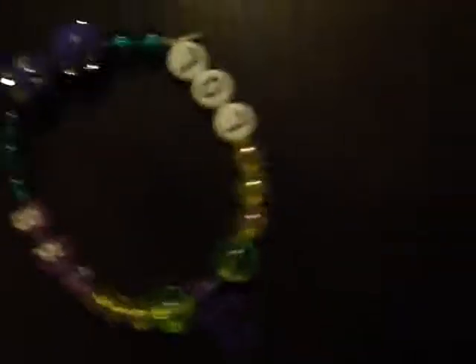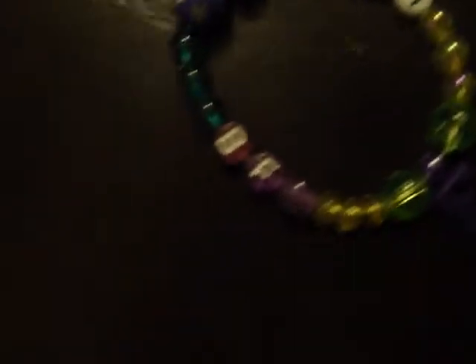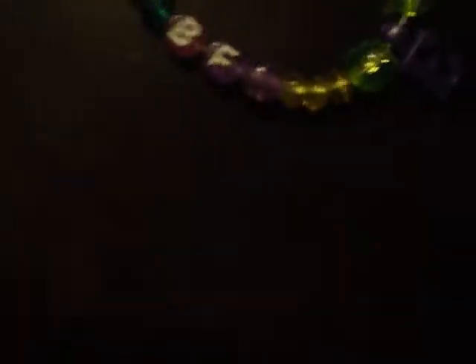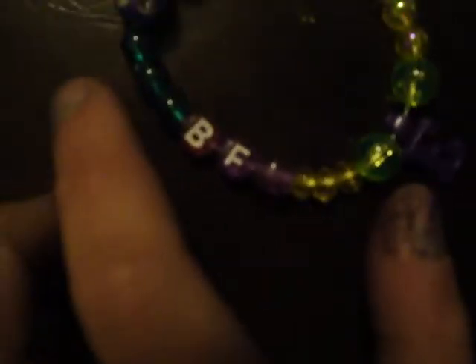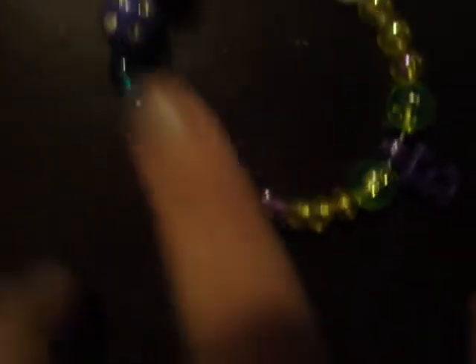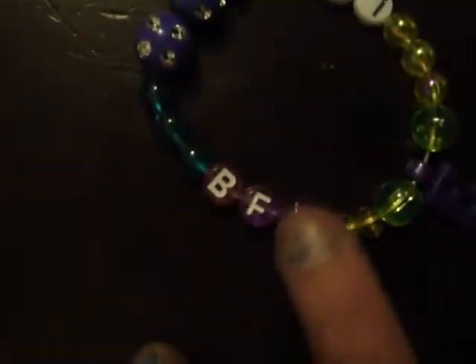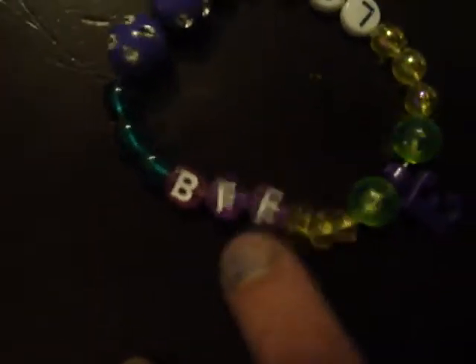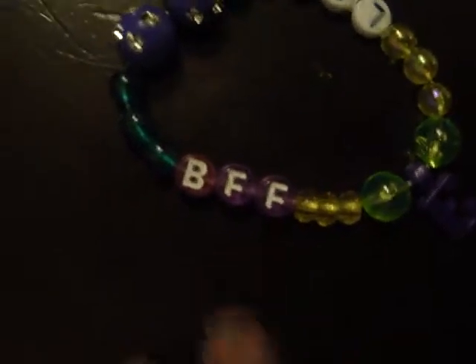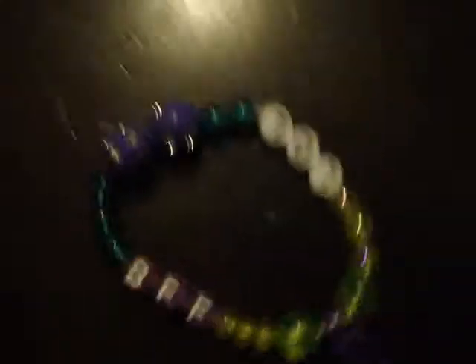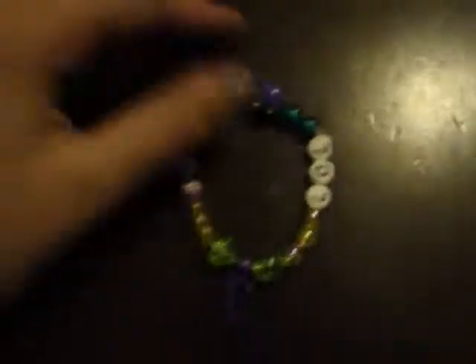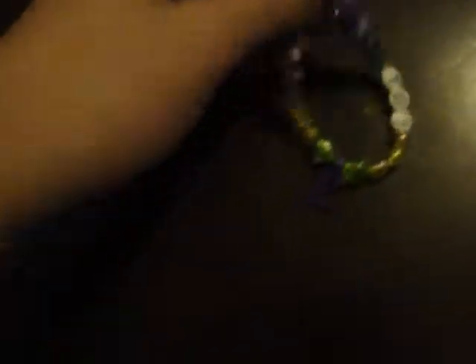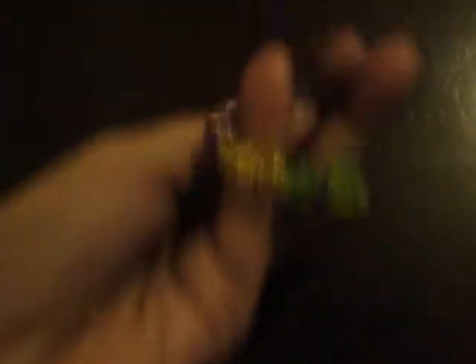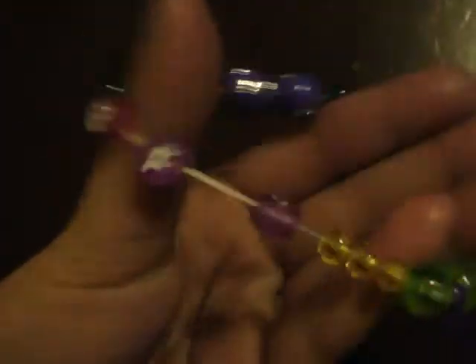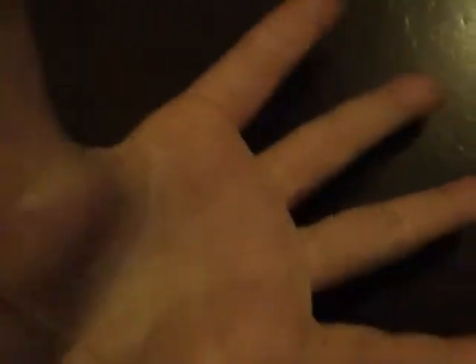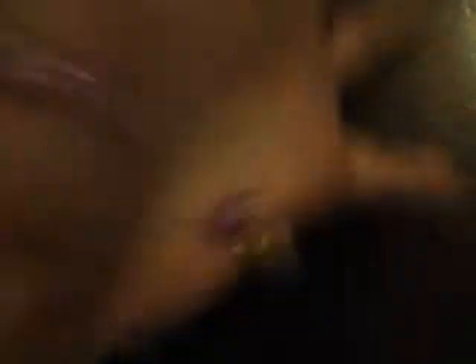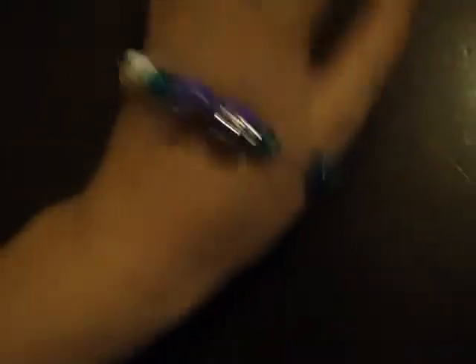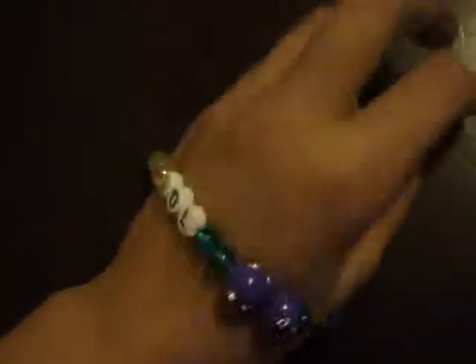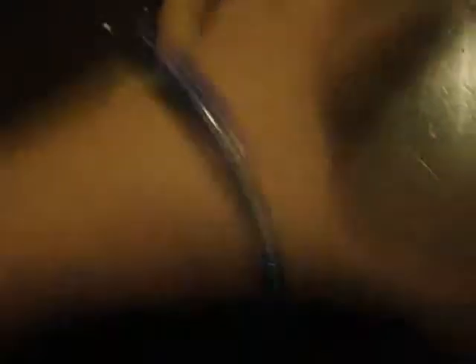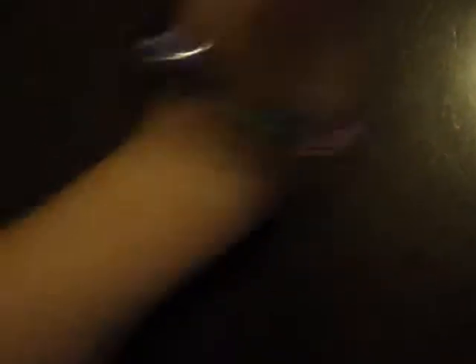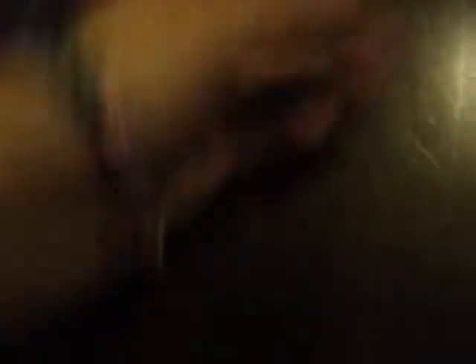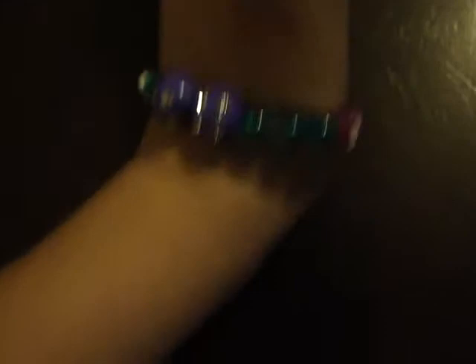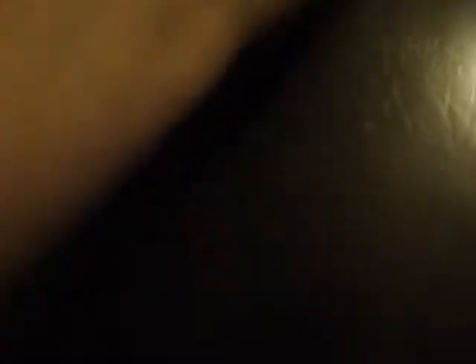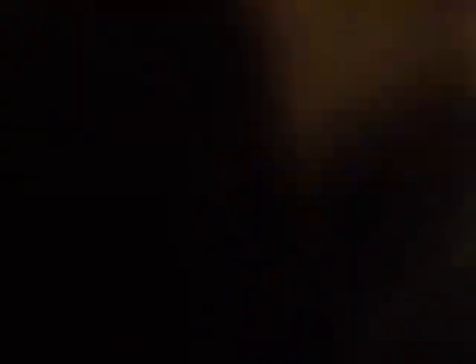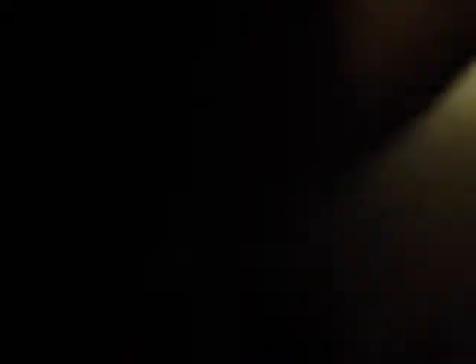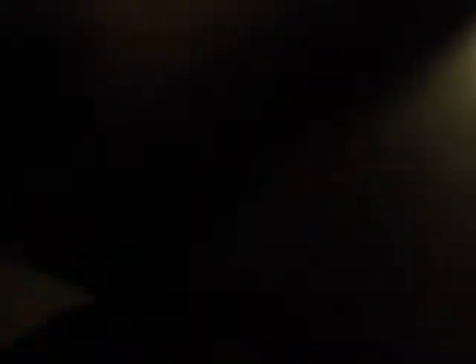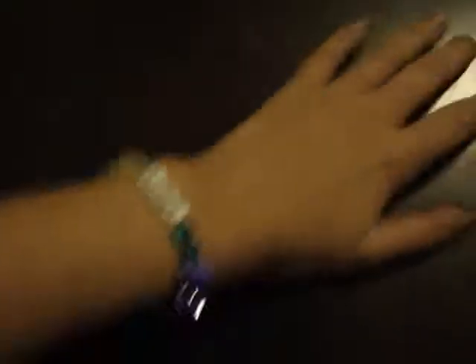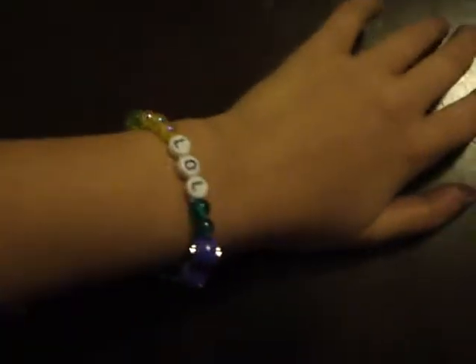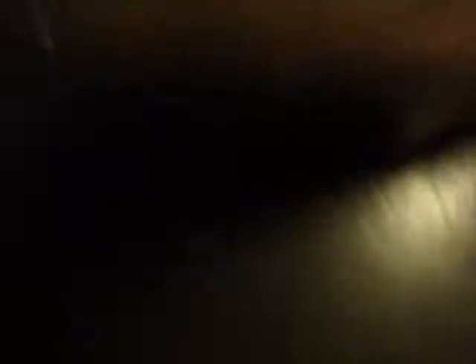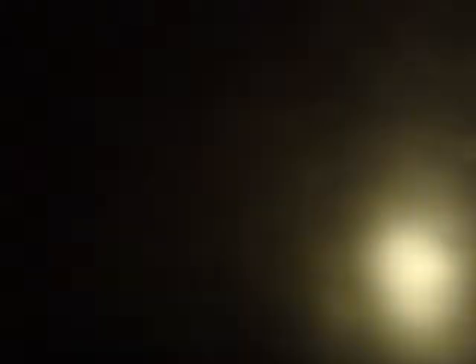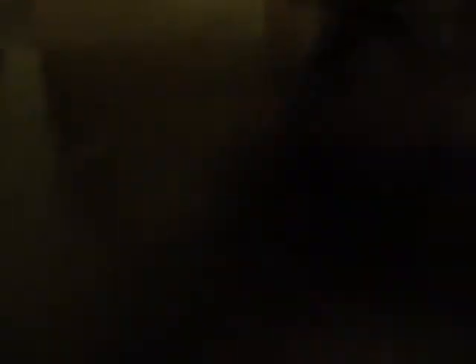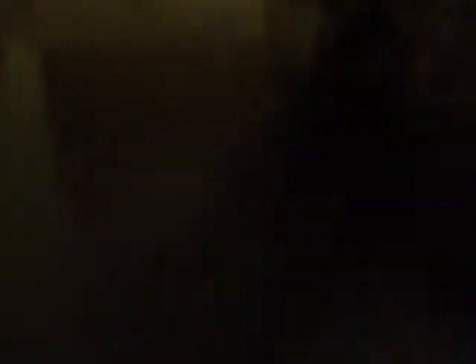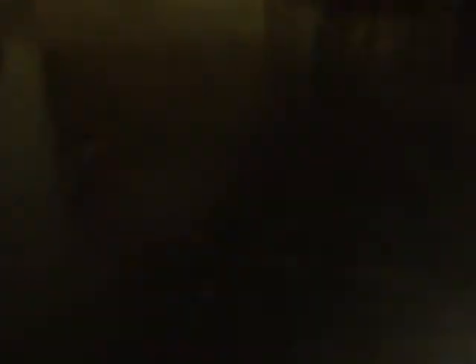LOL and BFF. So that's the friendship bracelet, and it stretches — like that.